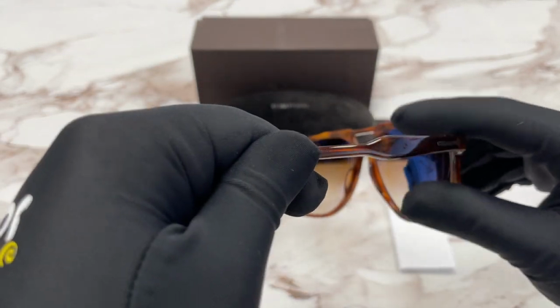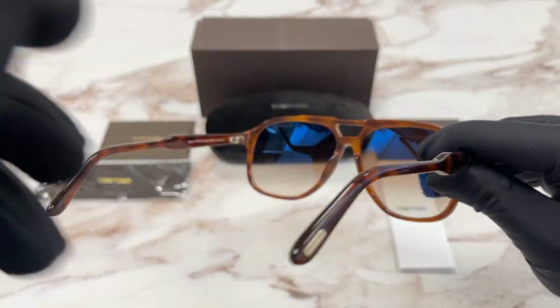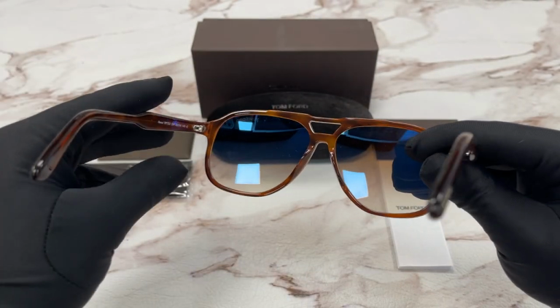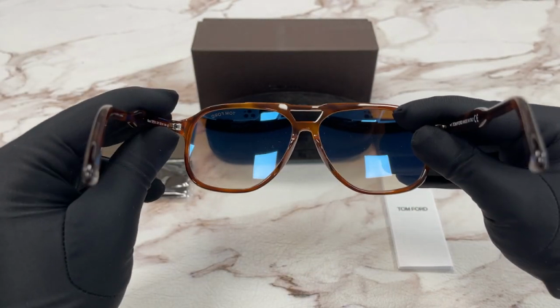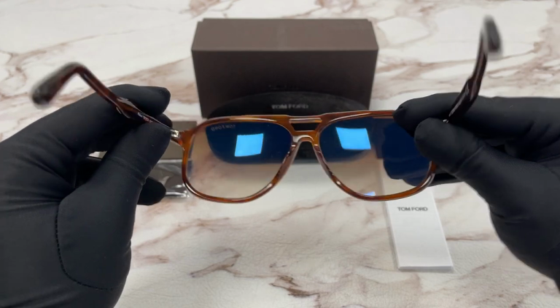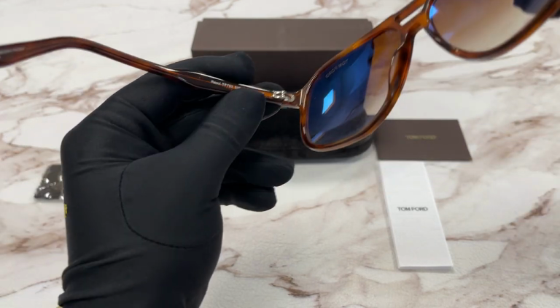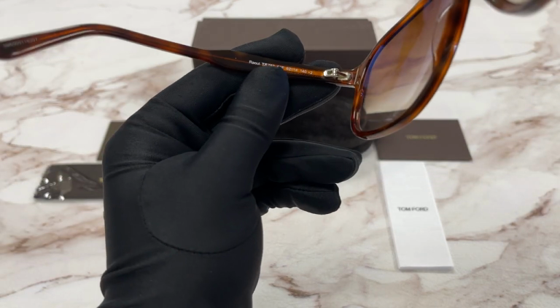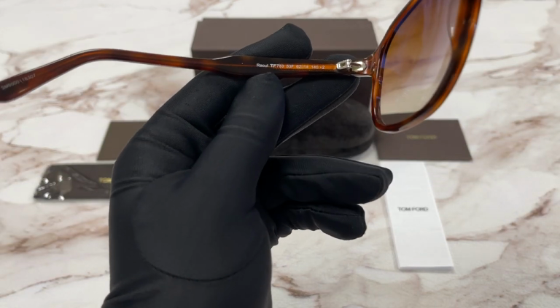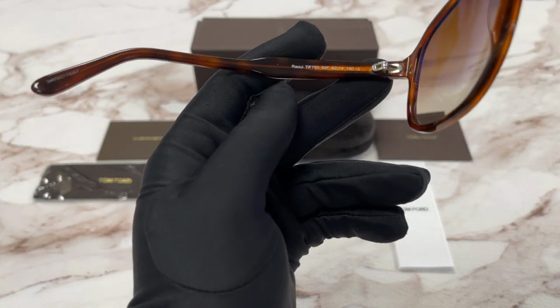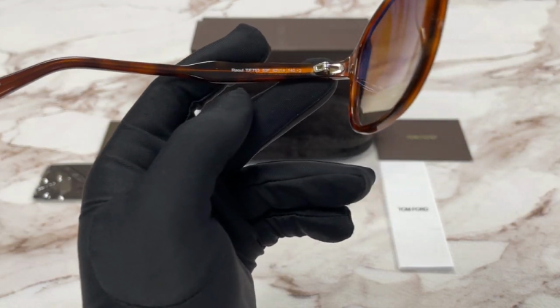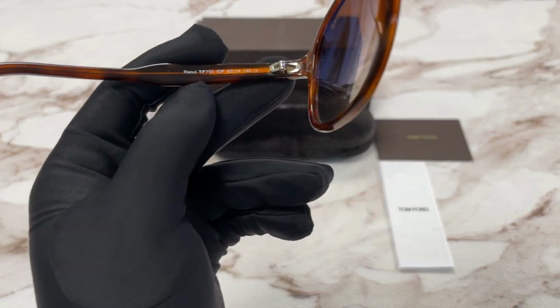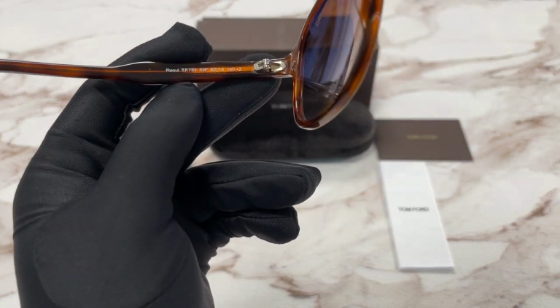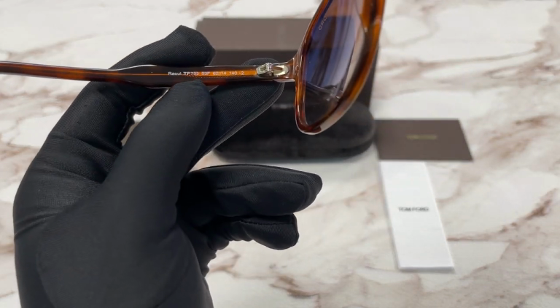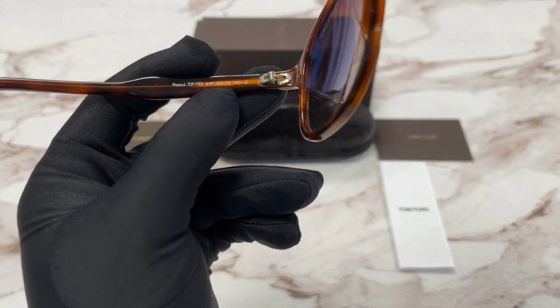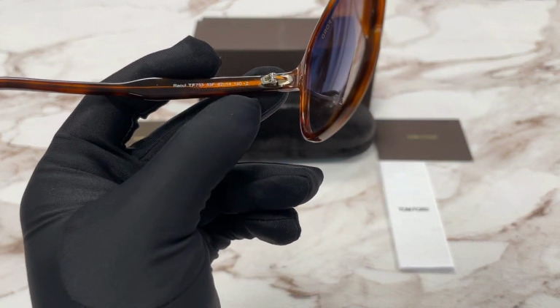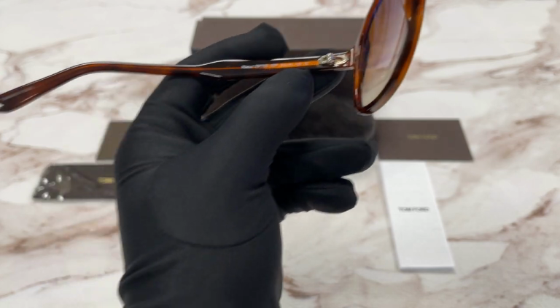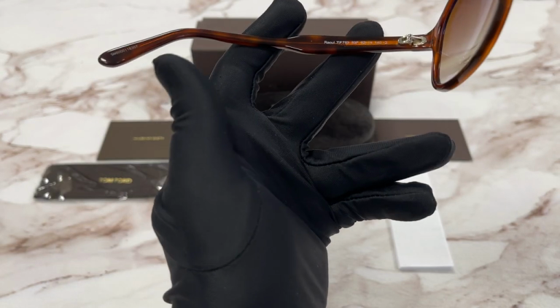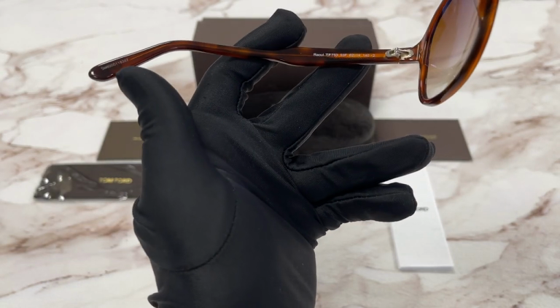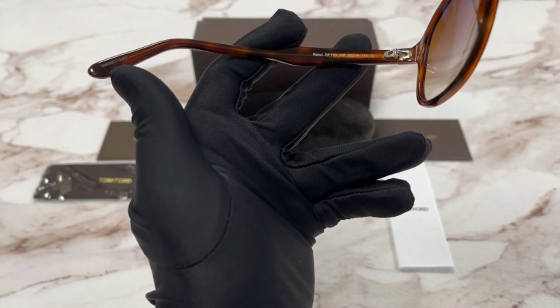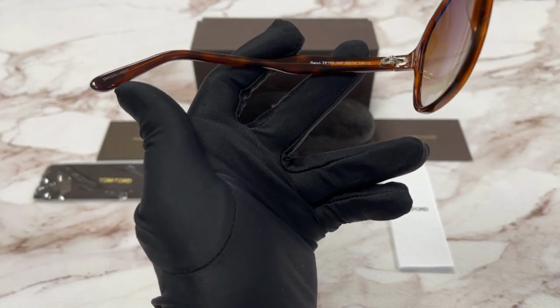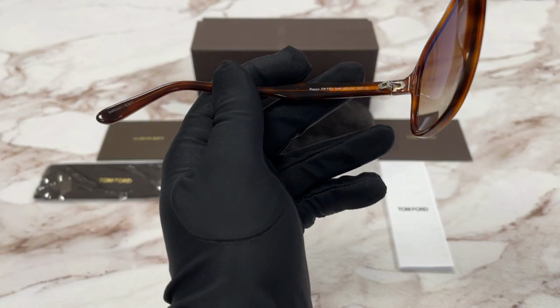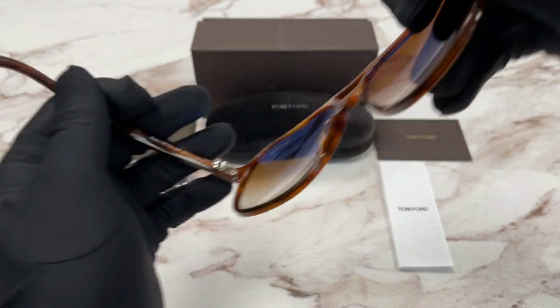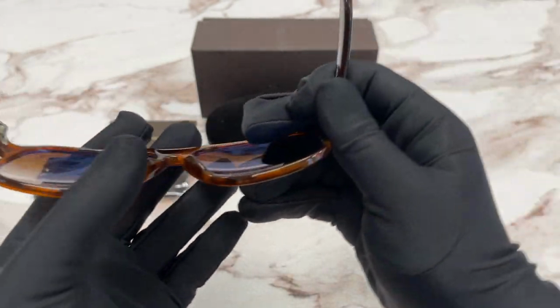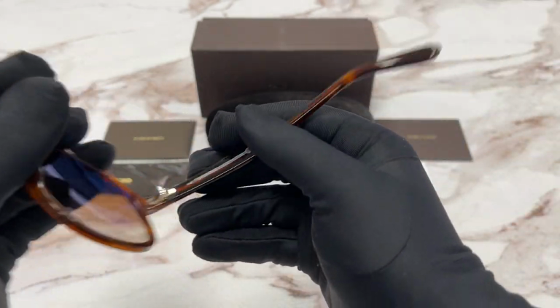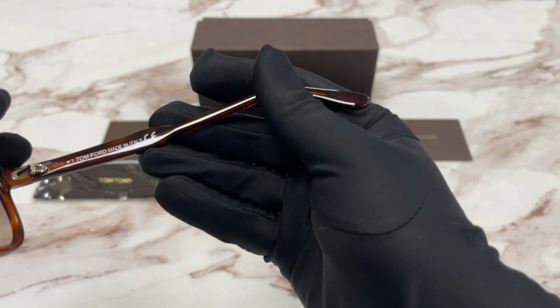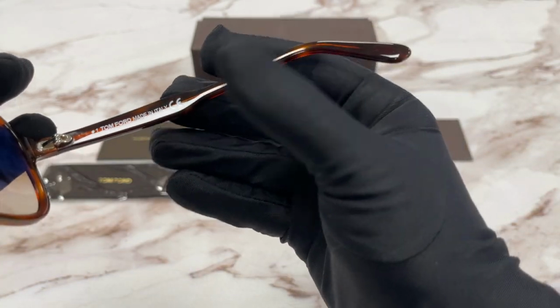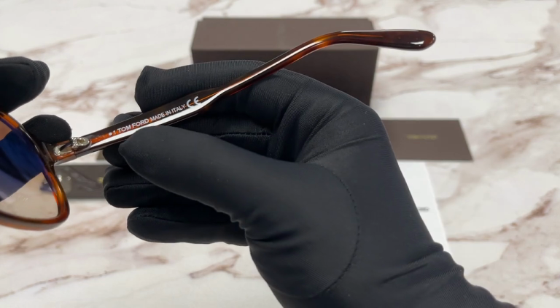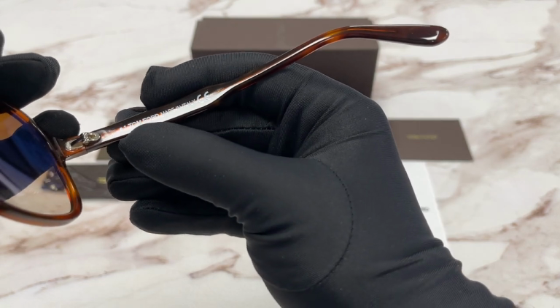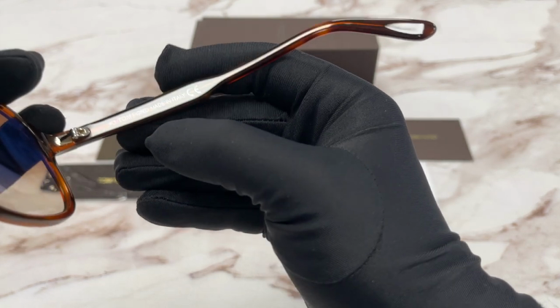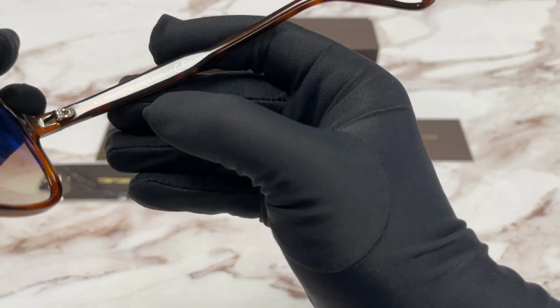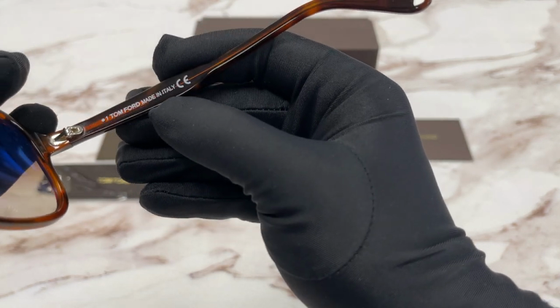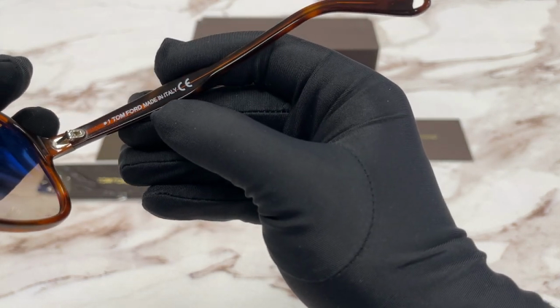This is the inside of the frame. On this side we have the model number, color code, and the dimensions, and this is the serial number. Over here we have the Tom Ford logo in white, and this frame is made in Italy.